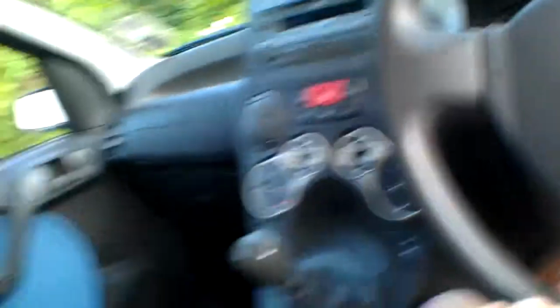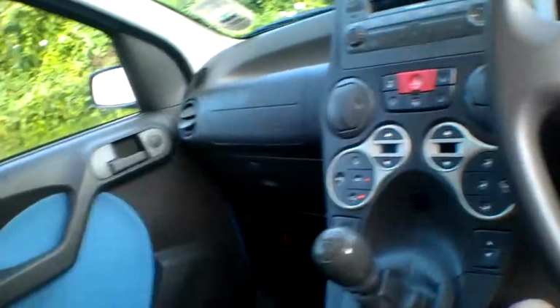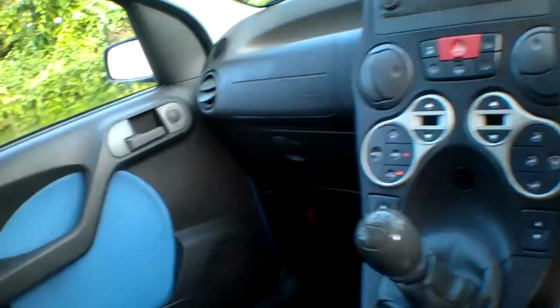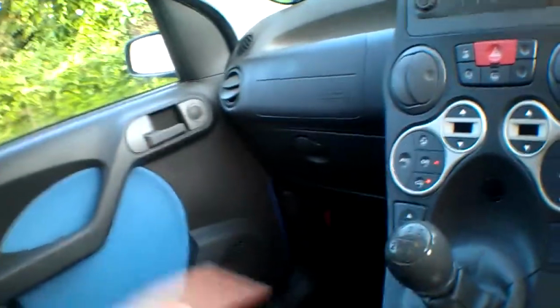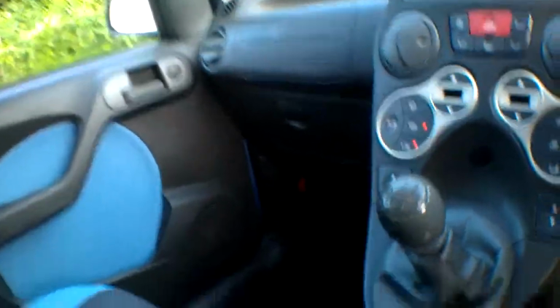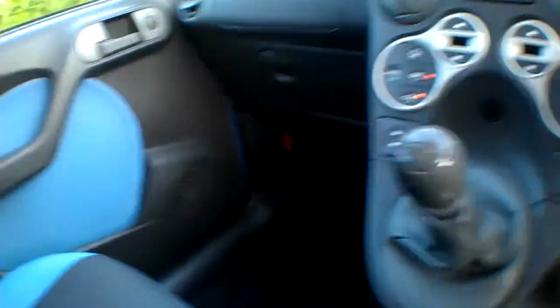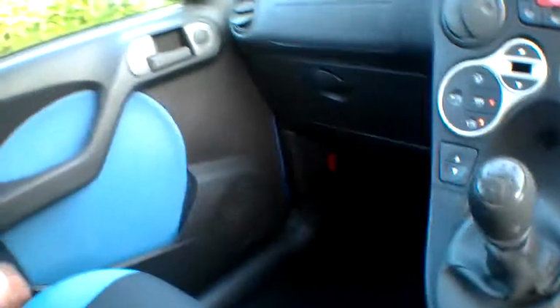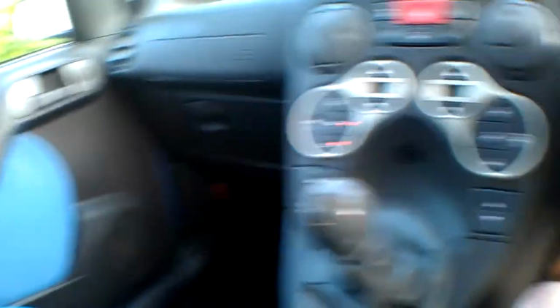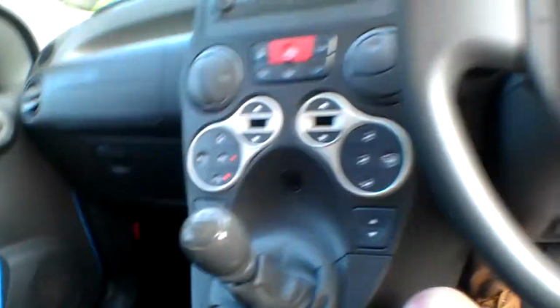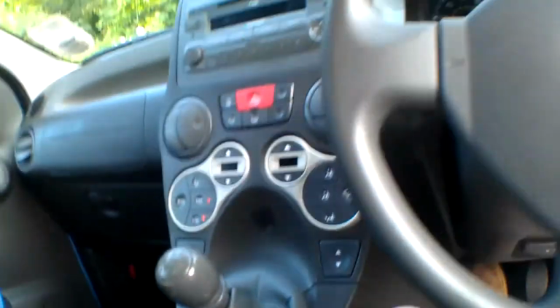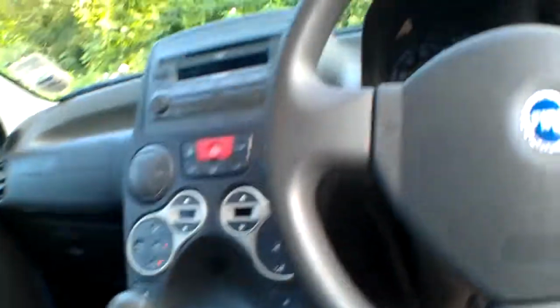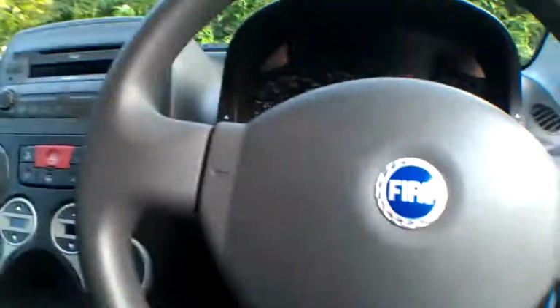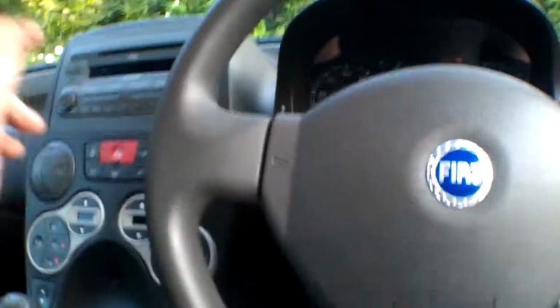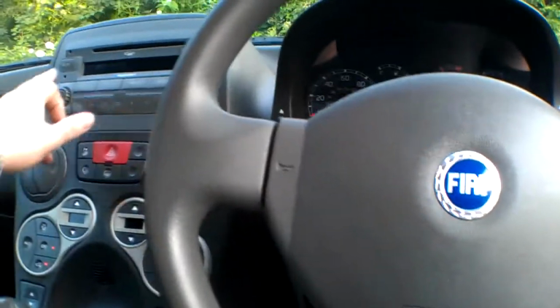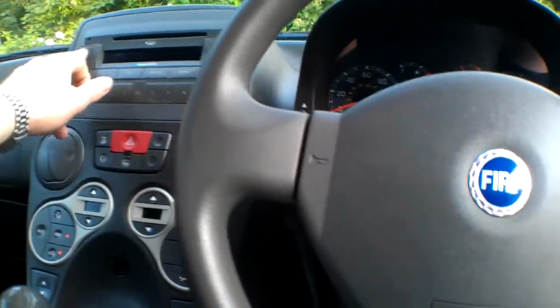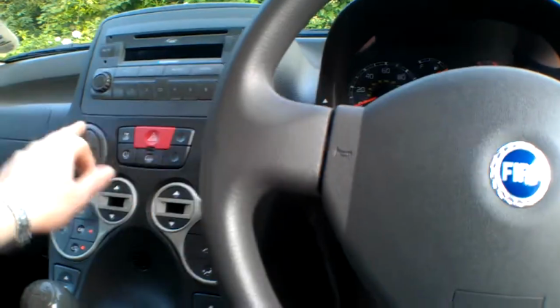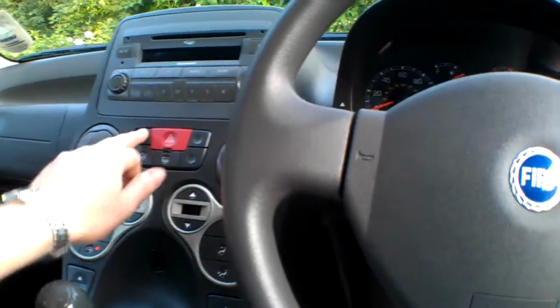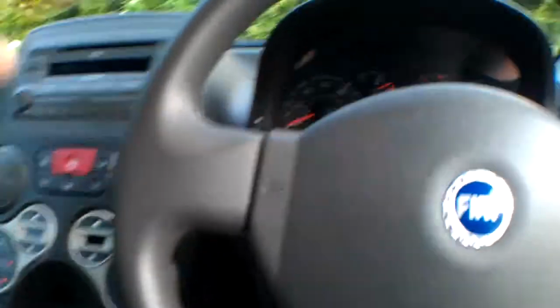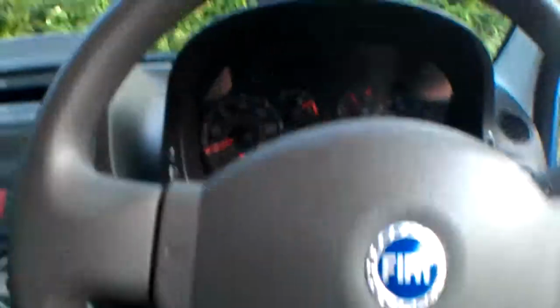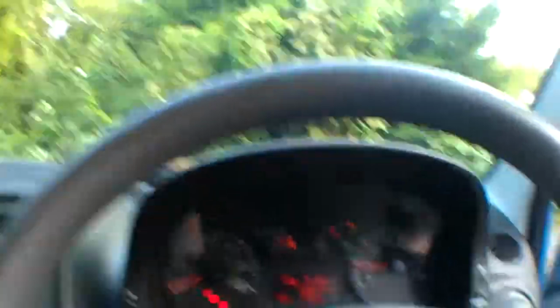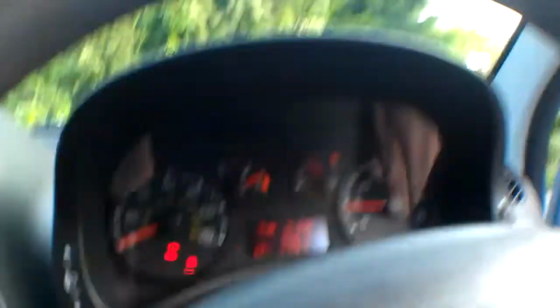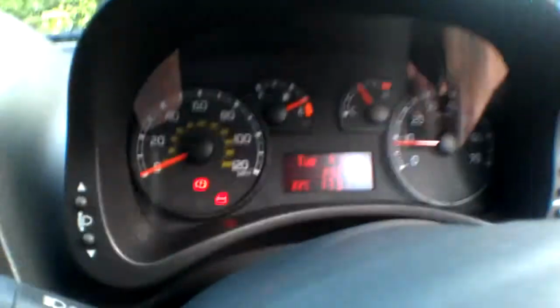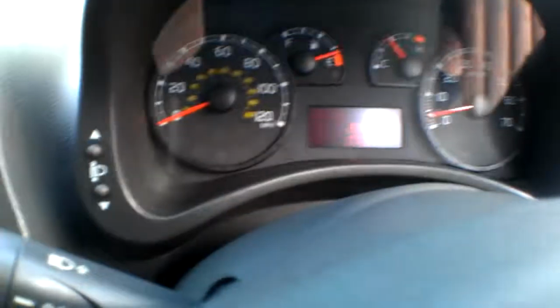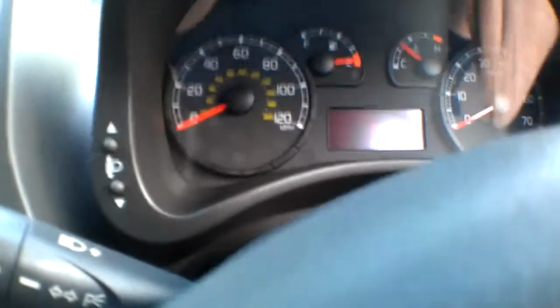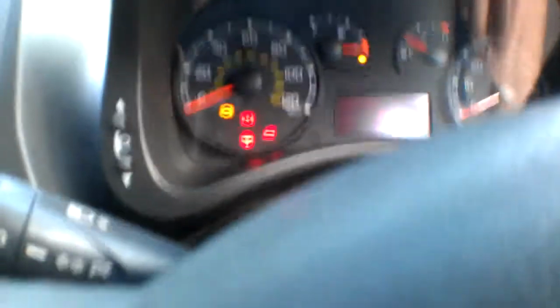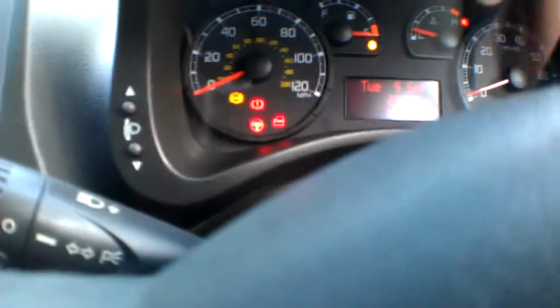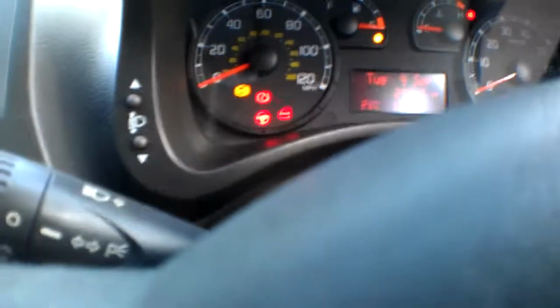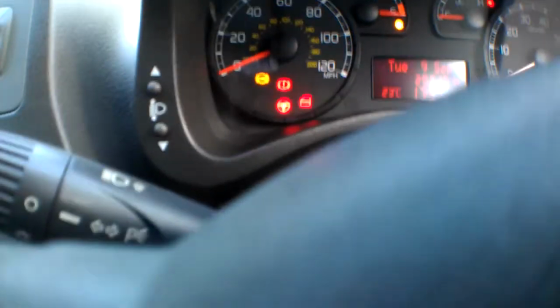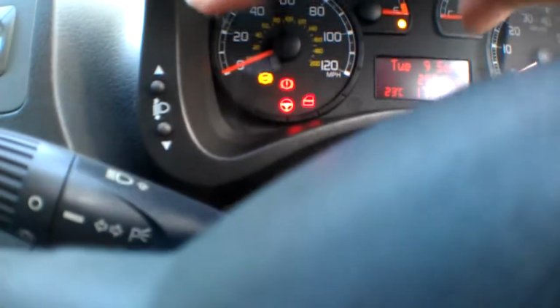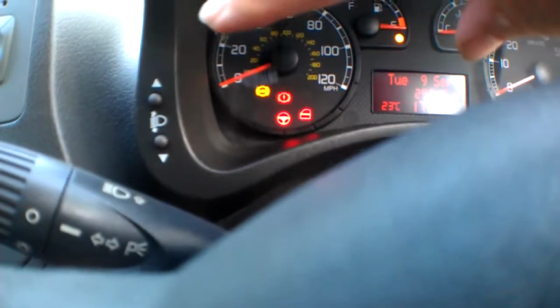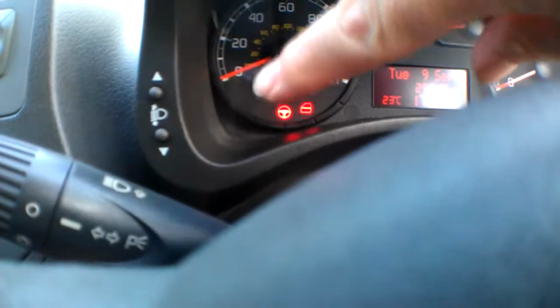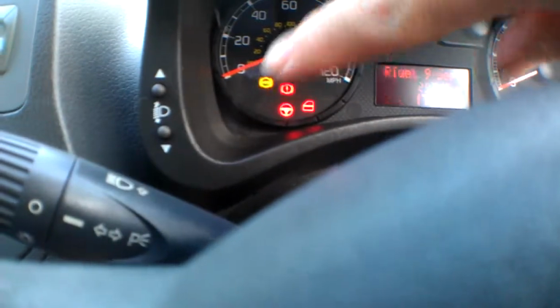There's a couple of airbags here — looks like just the two. ABS brakes are fitted. You'll see the light flash on and off, I'll just get it up for you. There she is, just over there — ABS light.